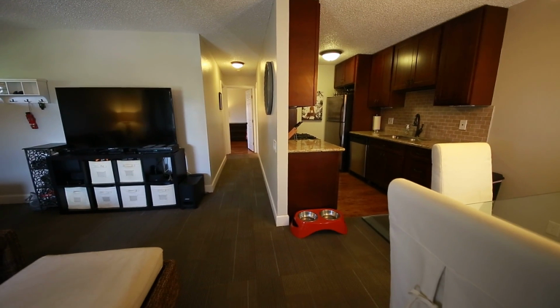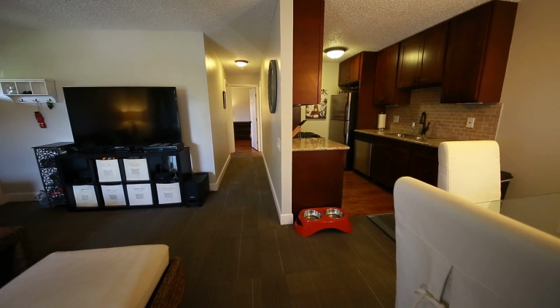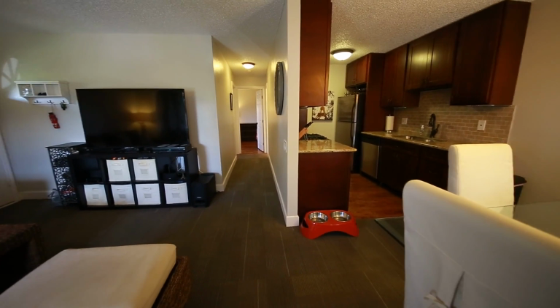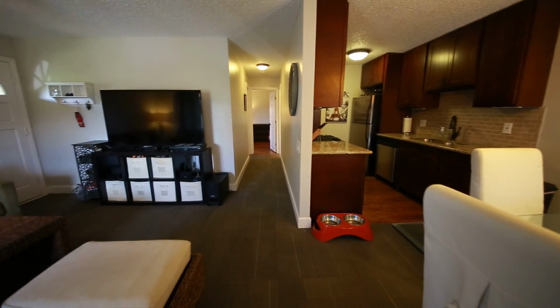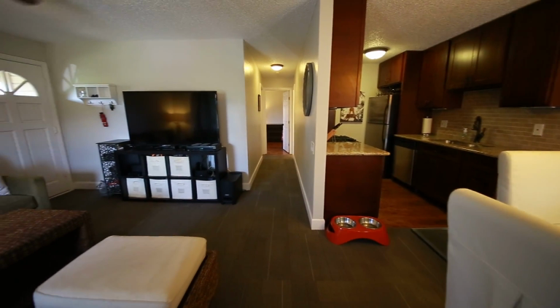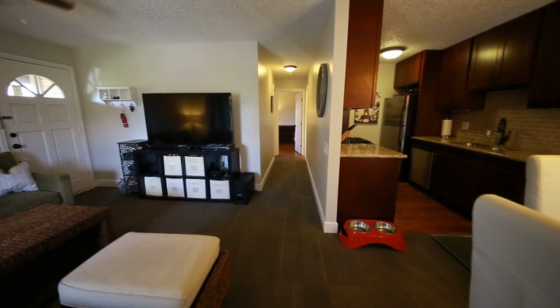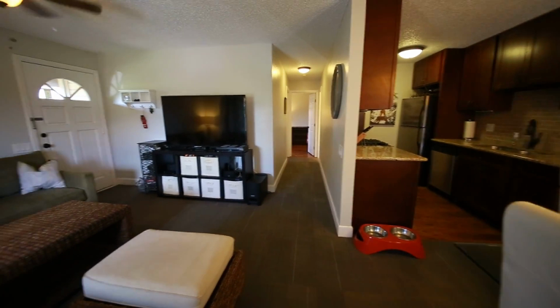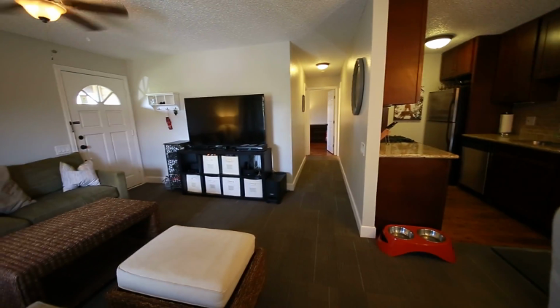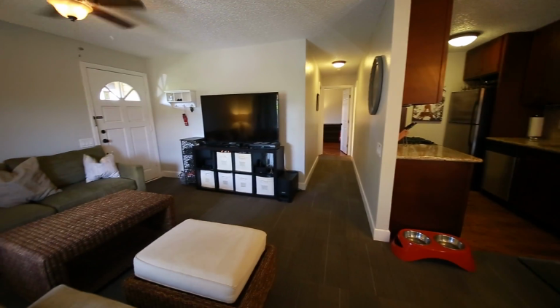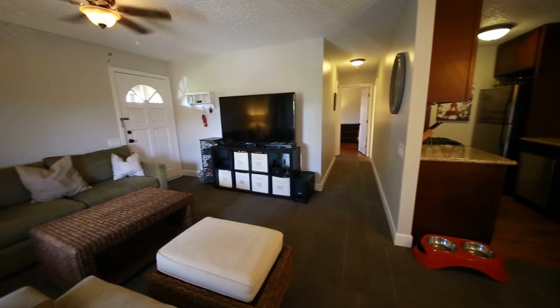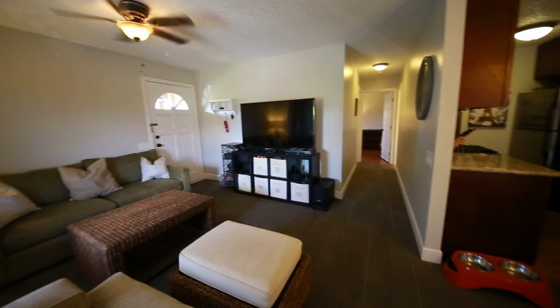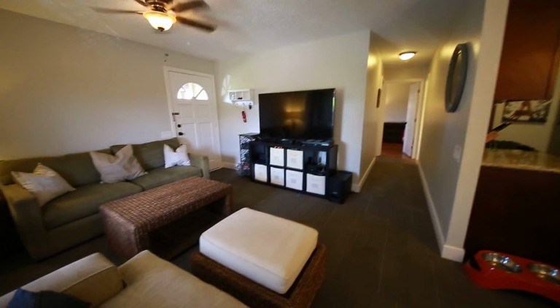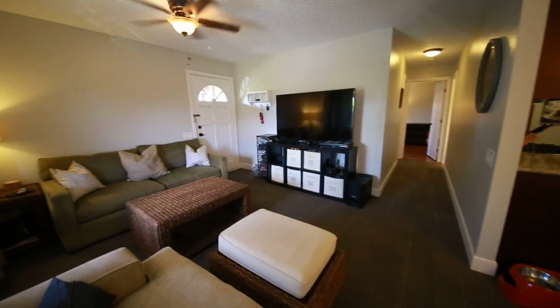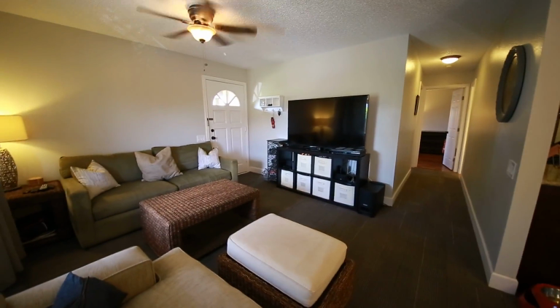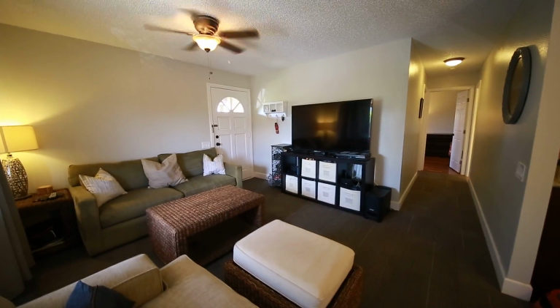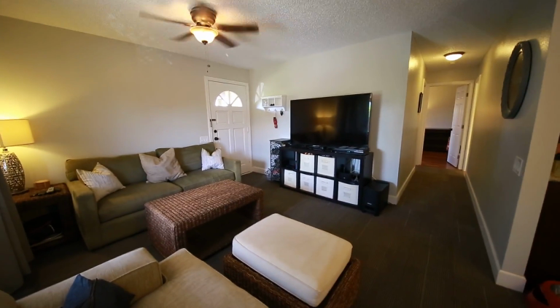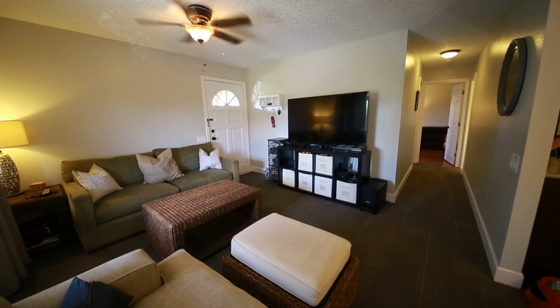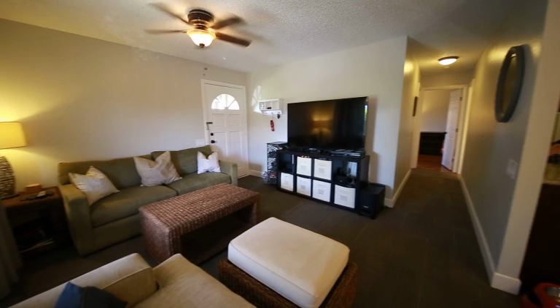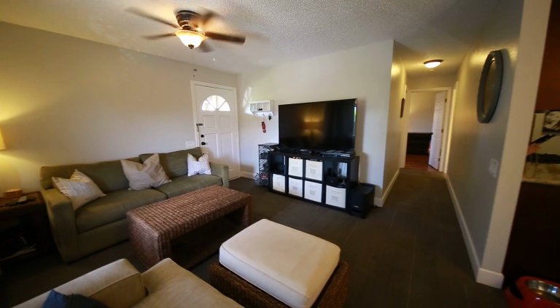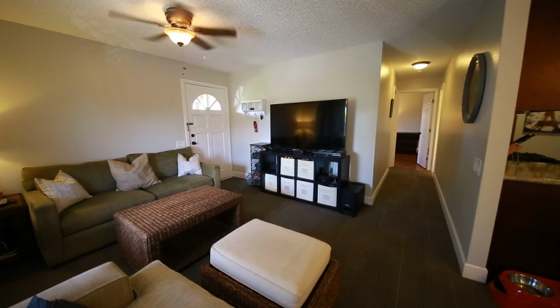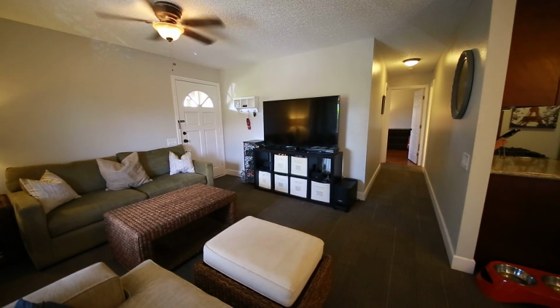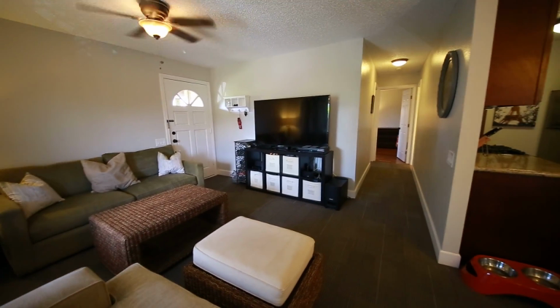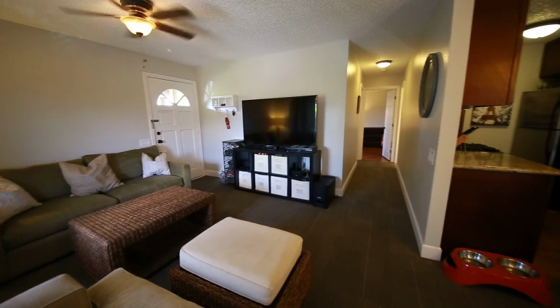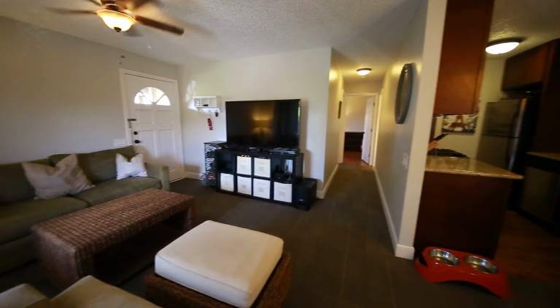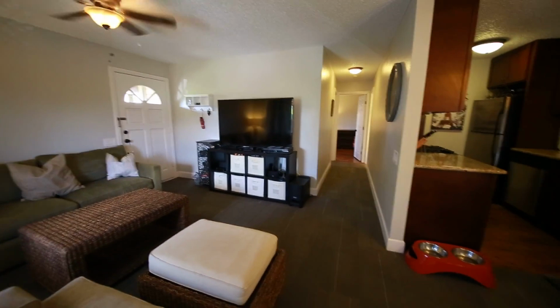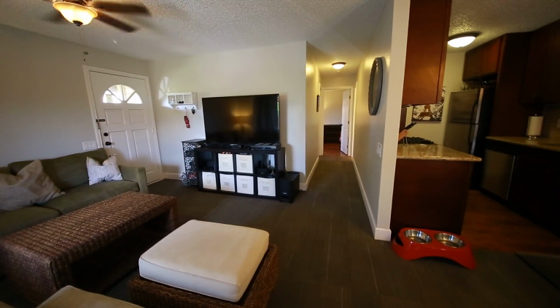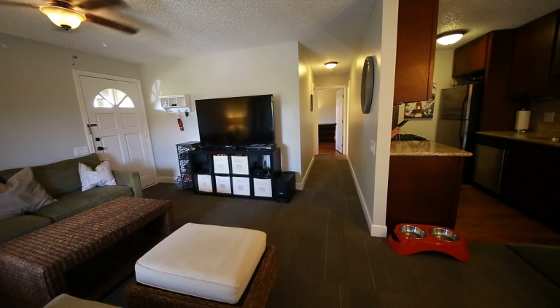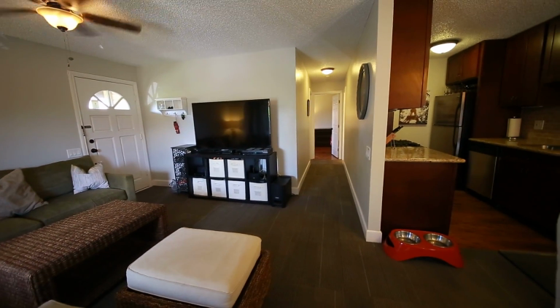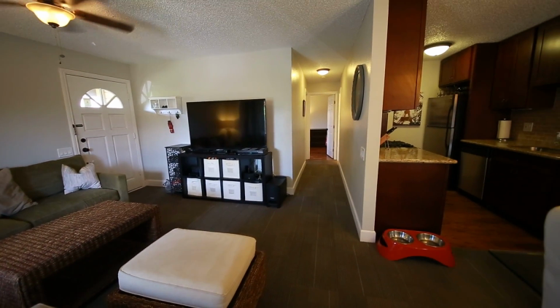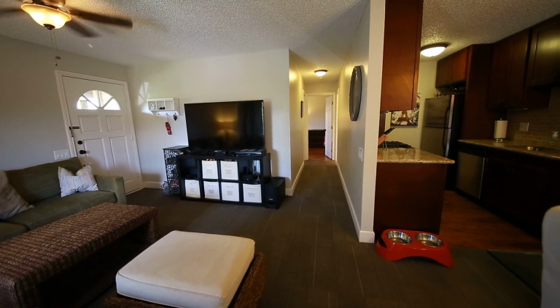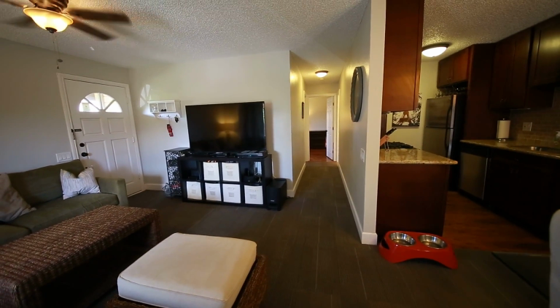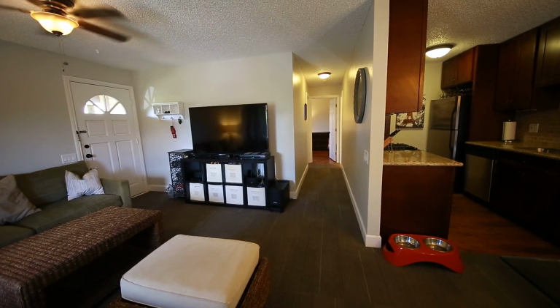I hope that you have enjoyed your tour of this two-bedroom, two-bath condo here in Ewa Beach. Perhaps this could be your new home in paradise.